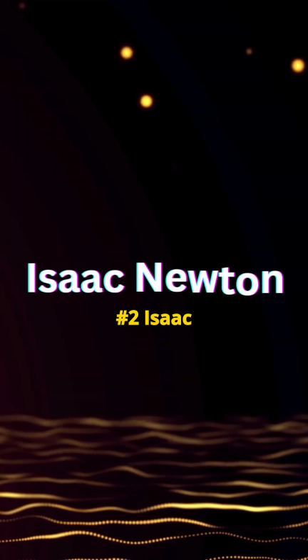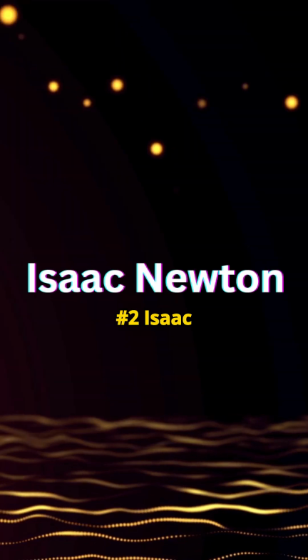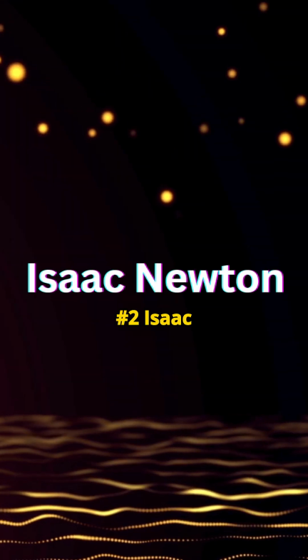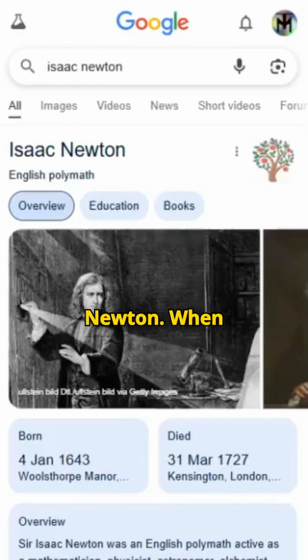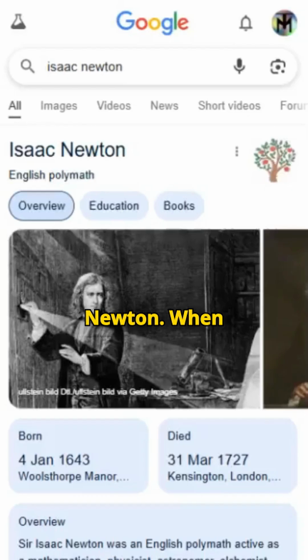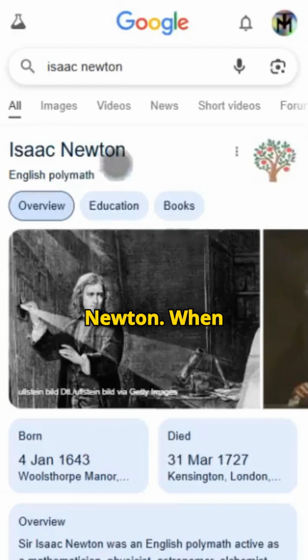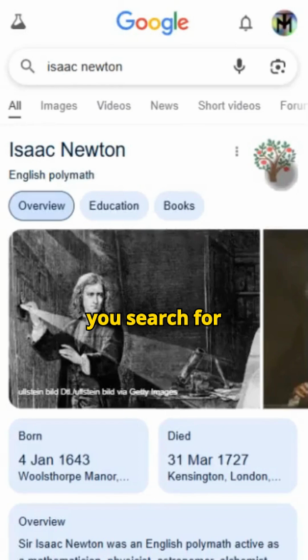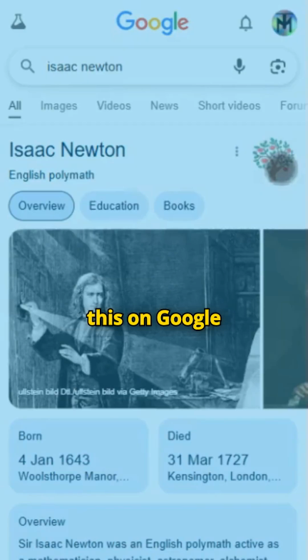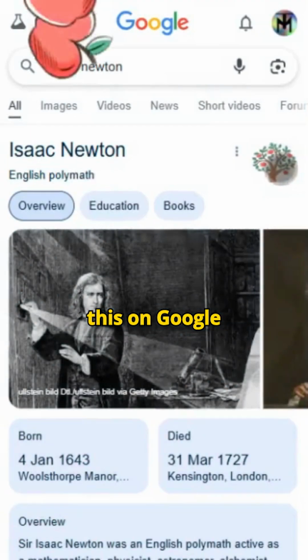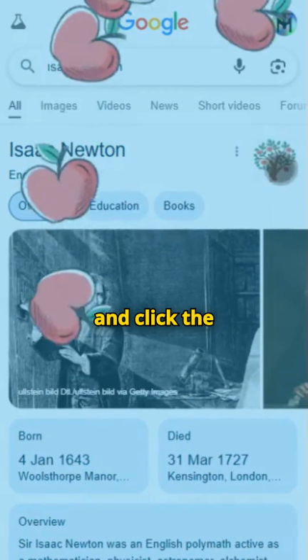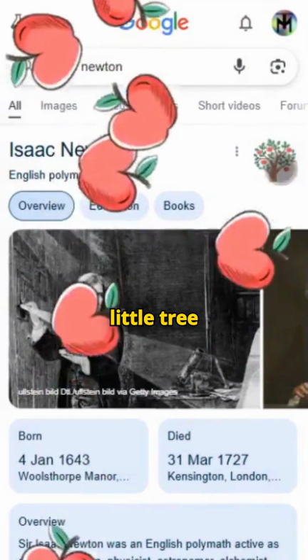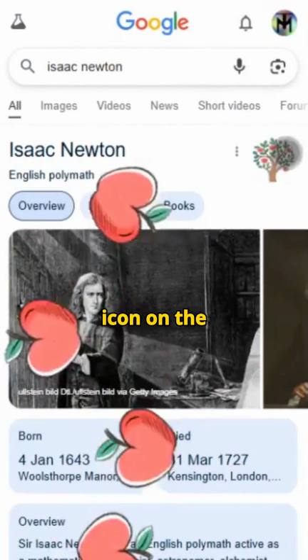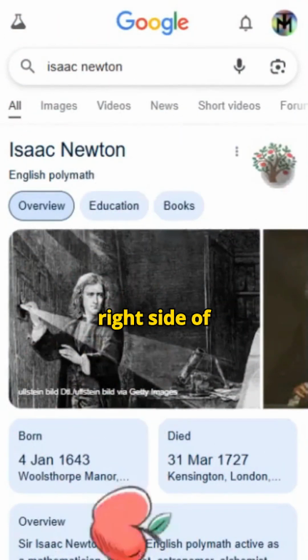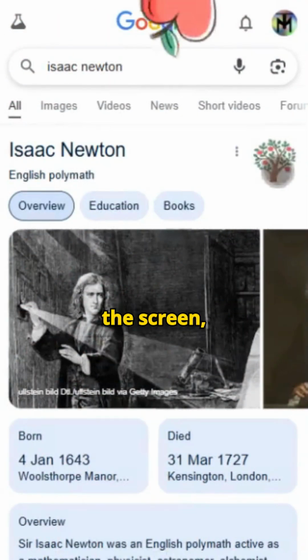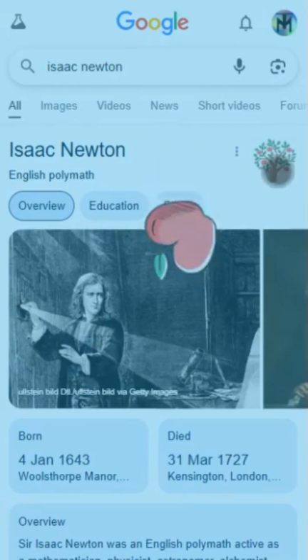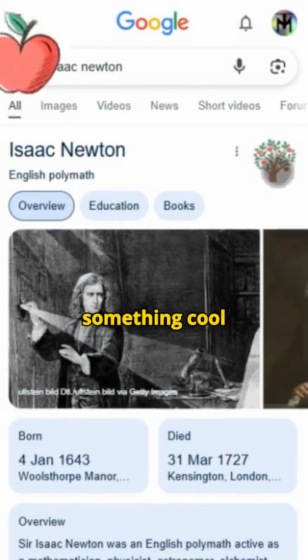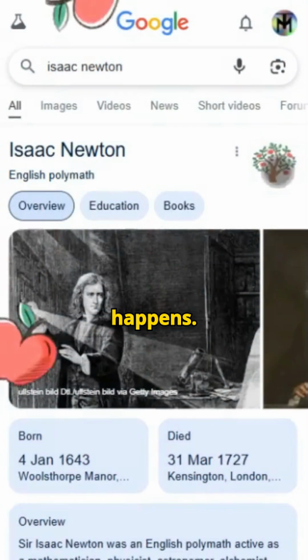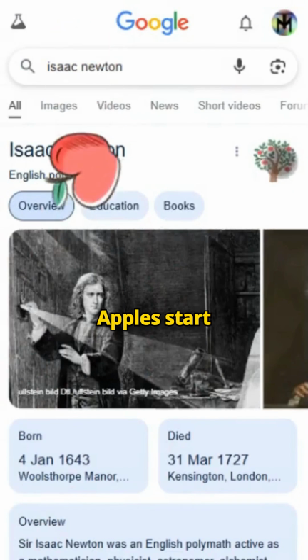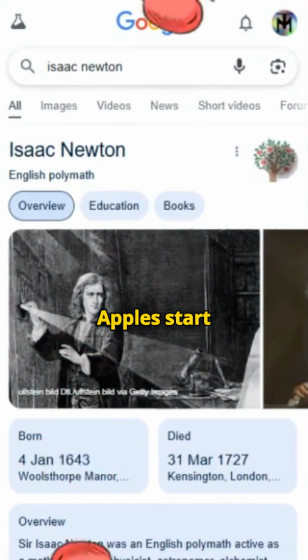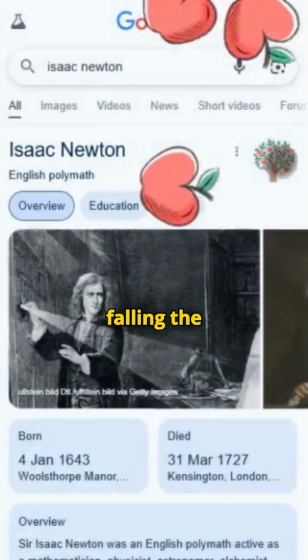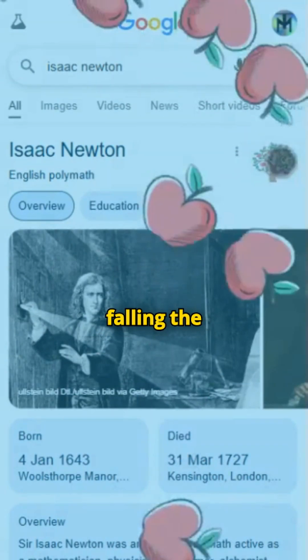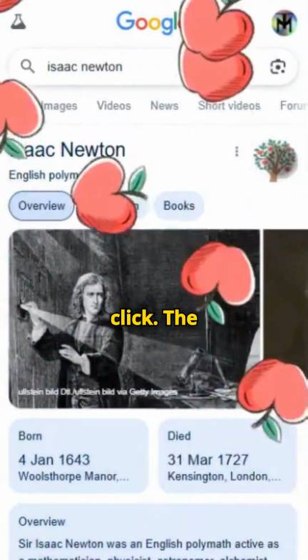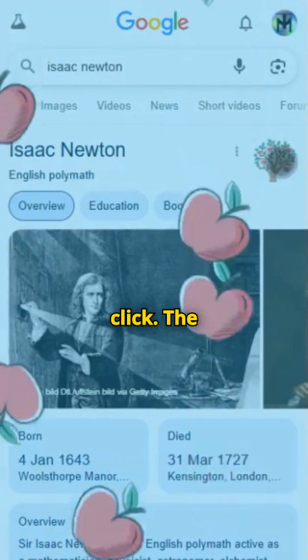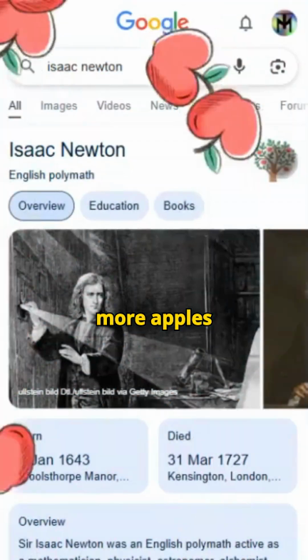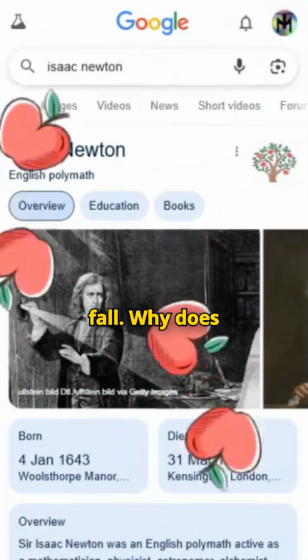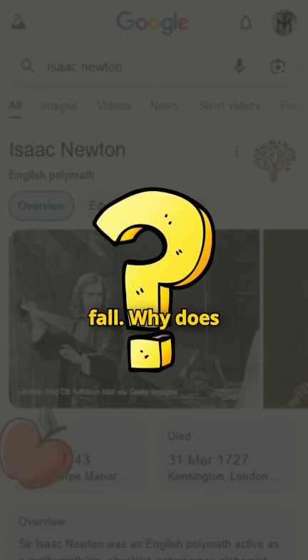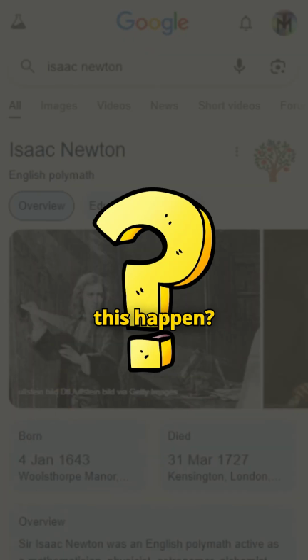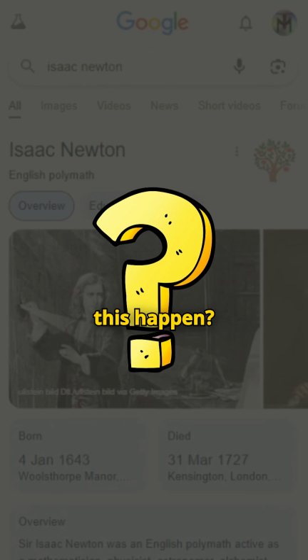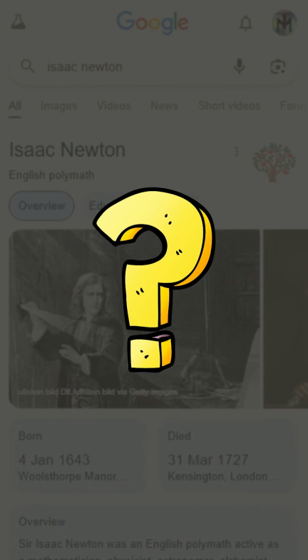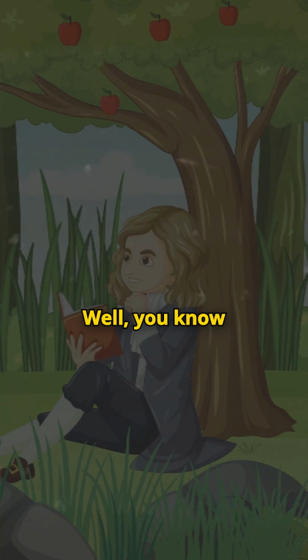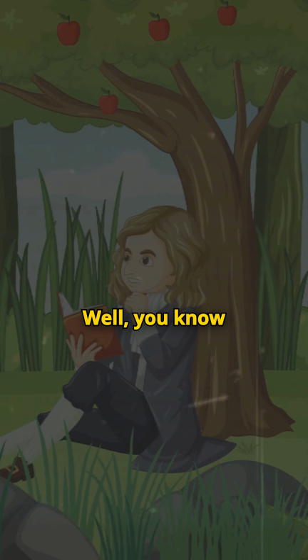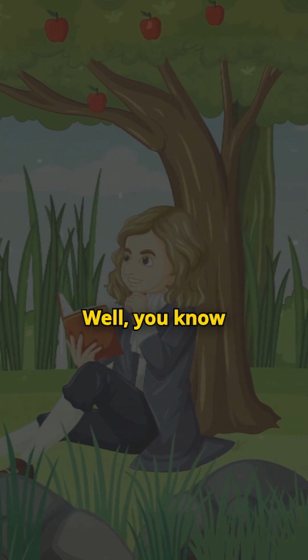Number two: Isaac Newton. When you search for this on Google and click the little tree icon on the right side of the screen, something cool happens — apples start falling. The more you click, the more apples fall. Why does this happen? Well, you know it.